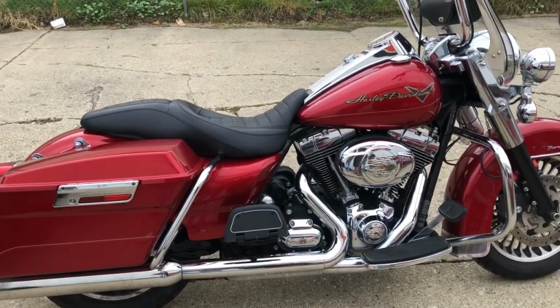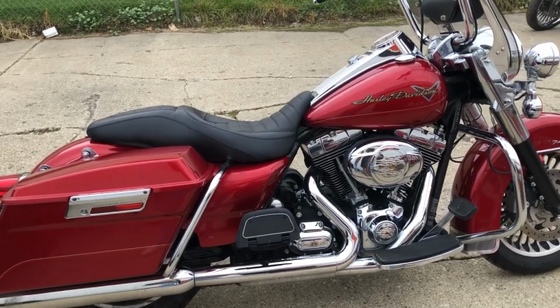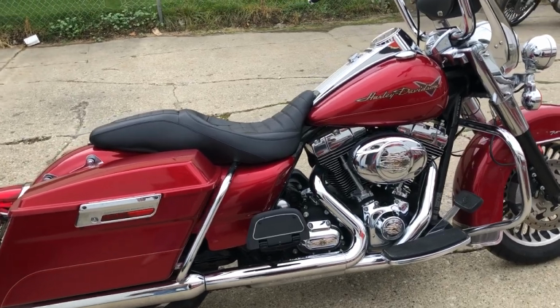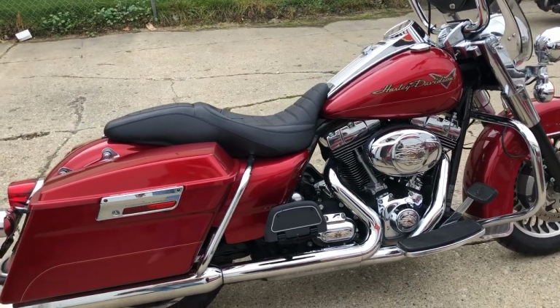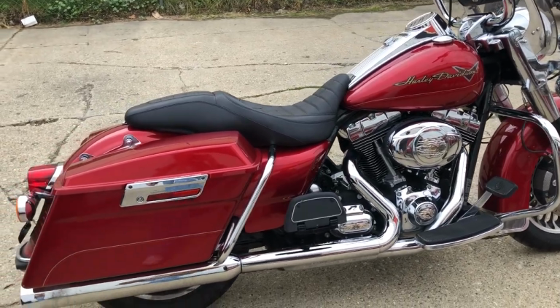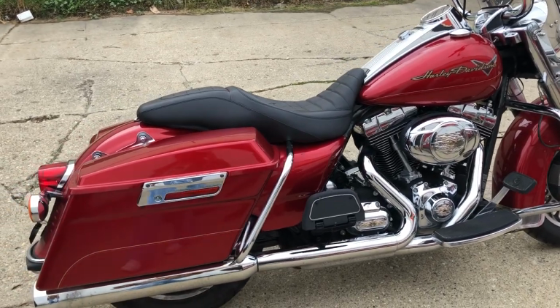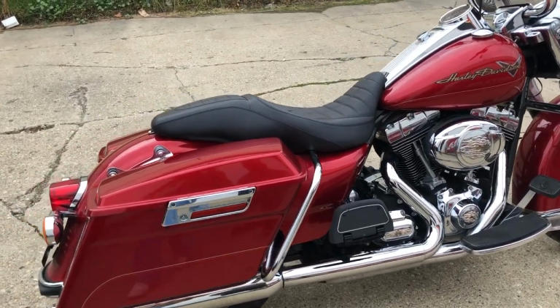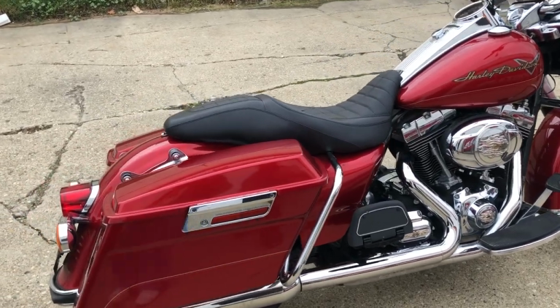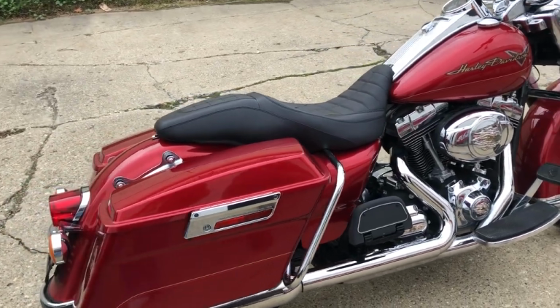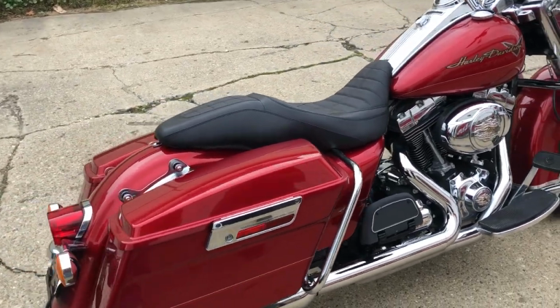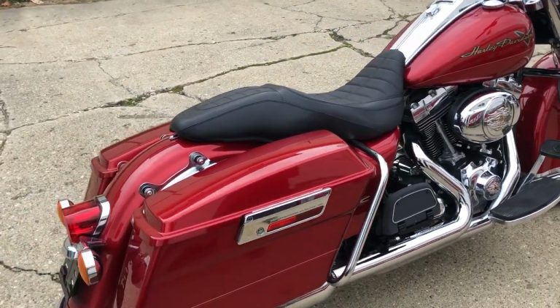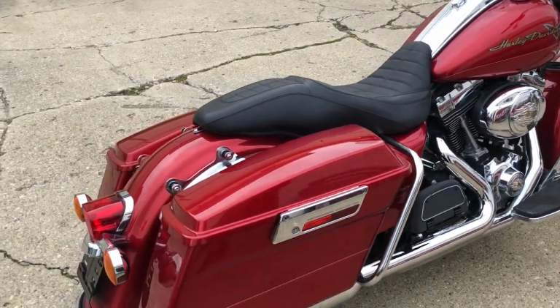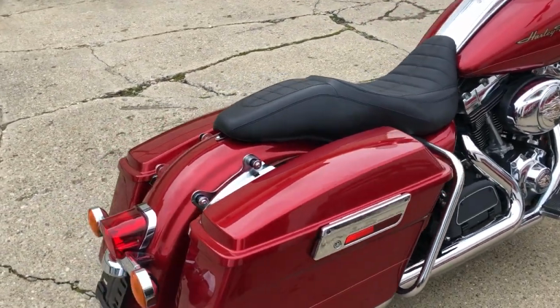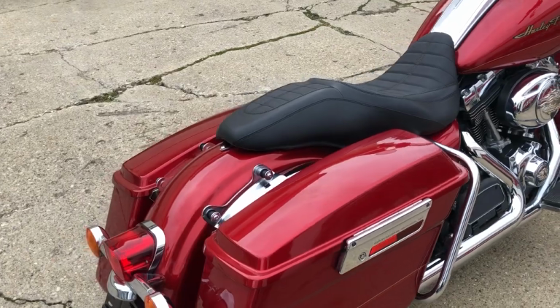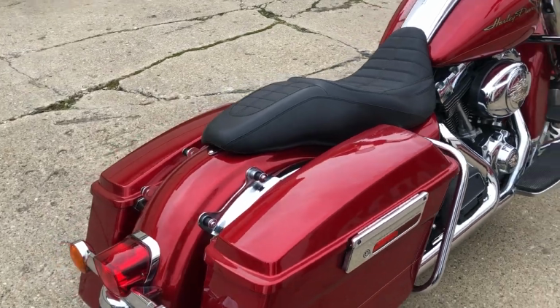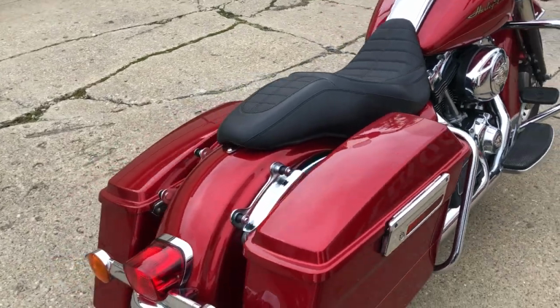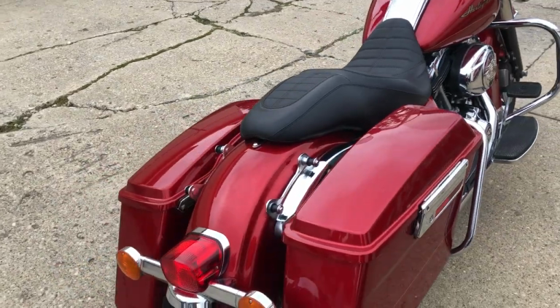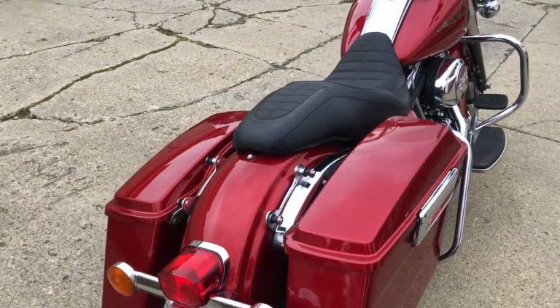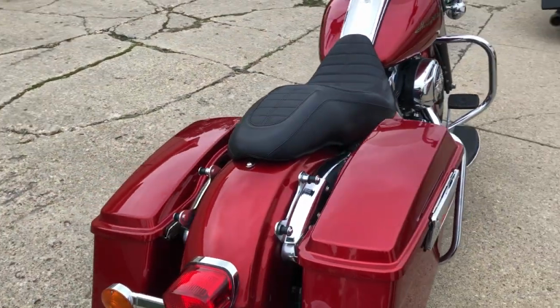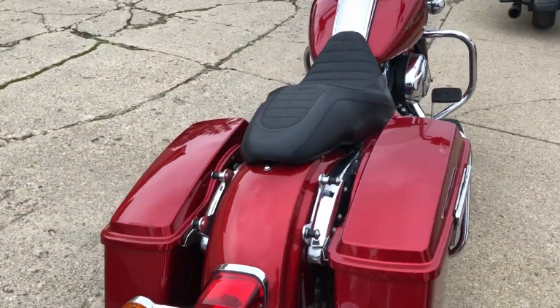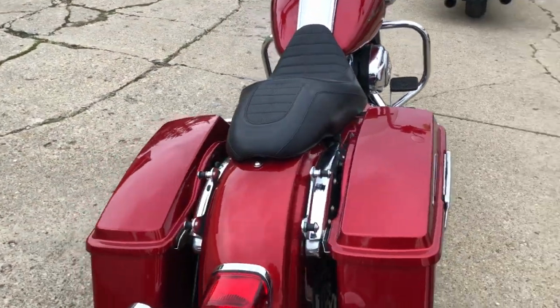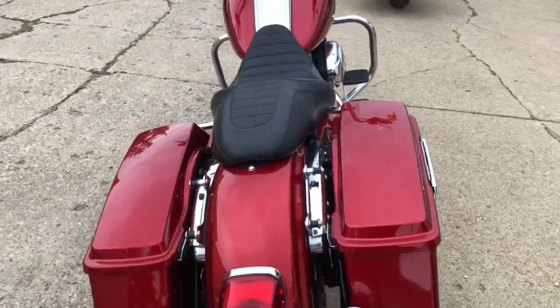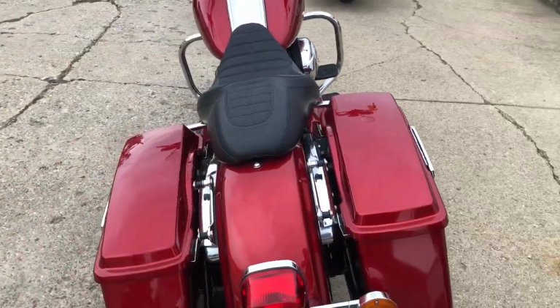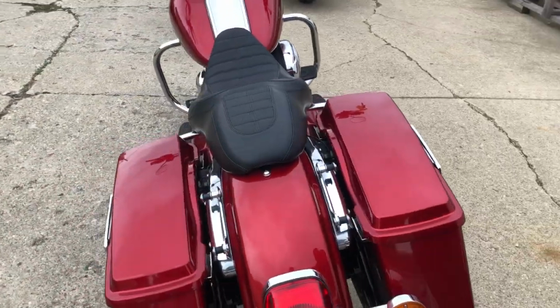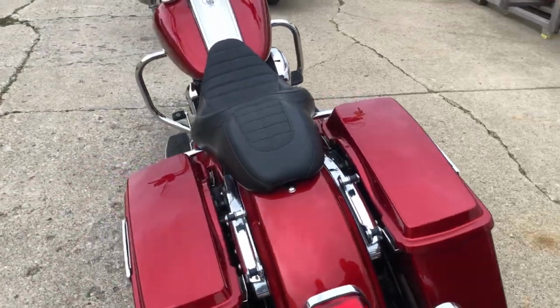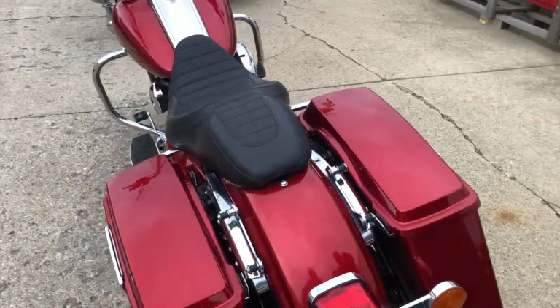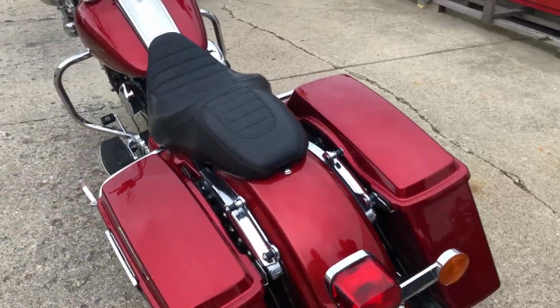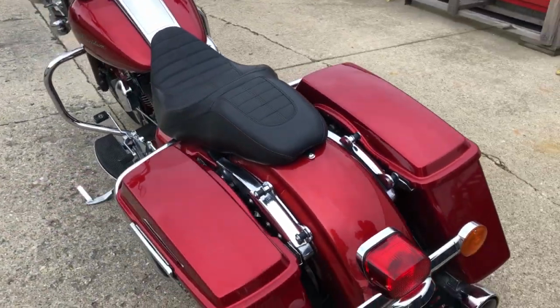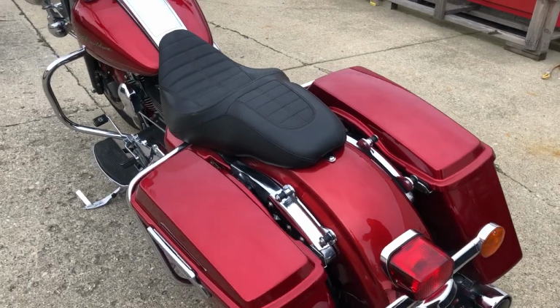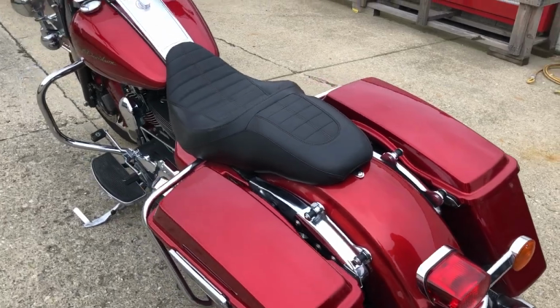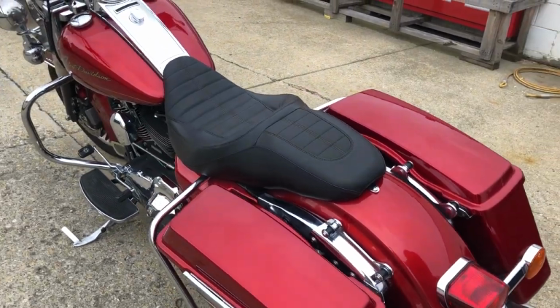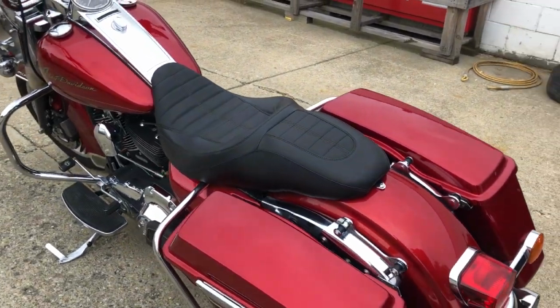Hey guys, approvalpowersports.com here doing a video on one that just came in — a 2013 Road King for sale. 16,159 miles on this thing, it's super clean. Comes in that candy apple red paint, tons of chrome, all the extras.